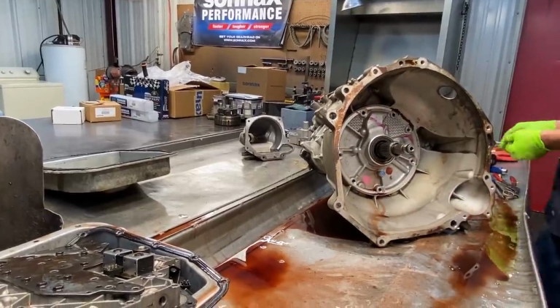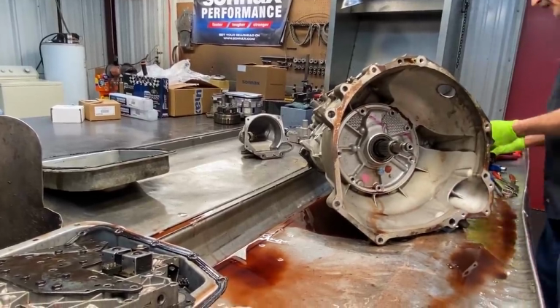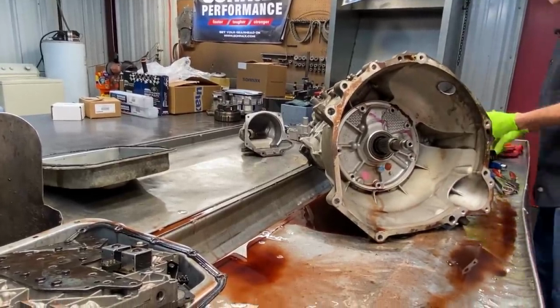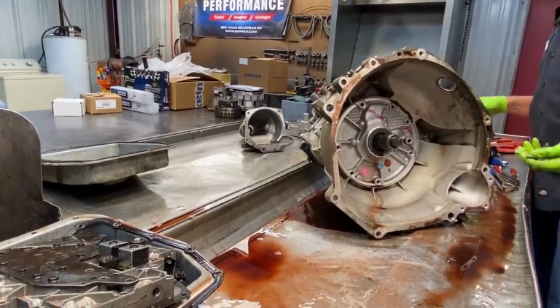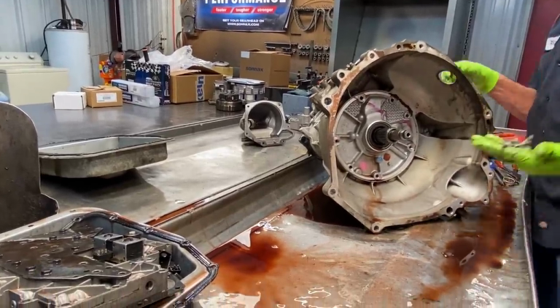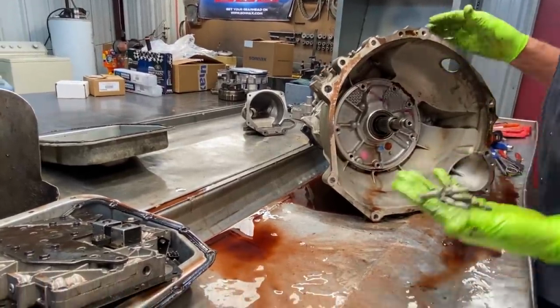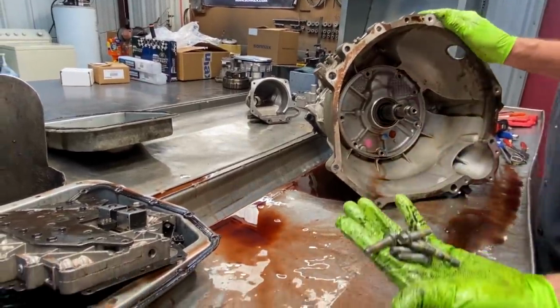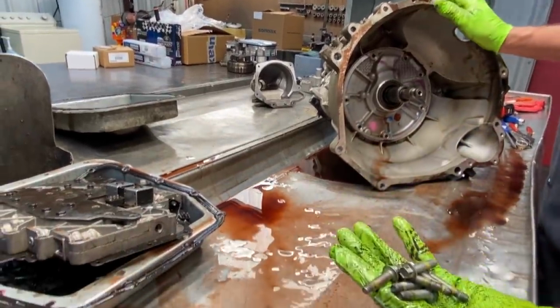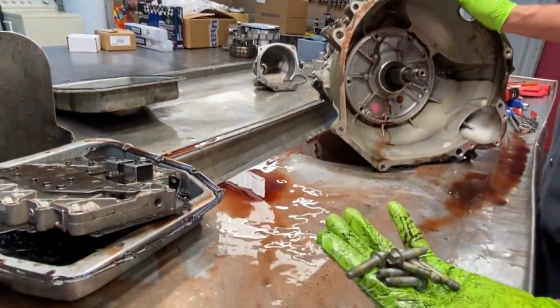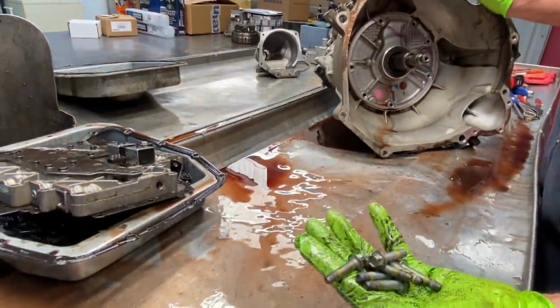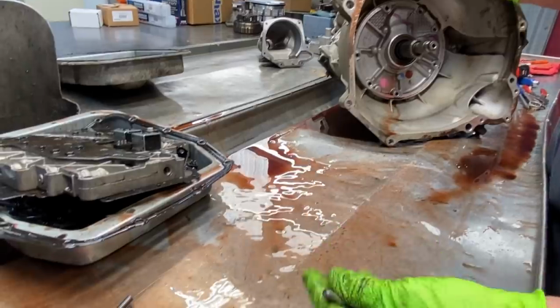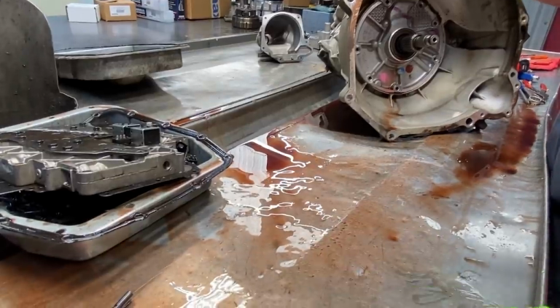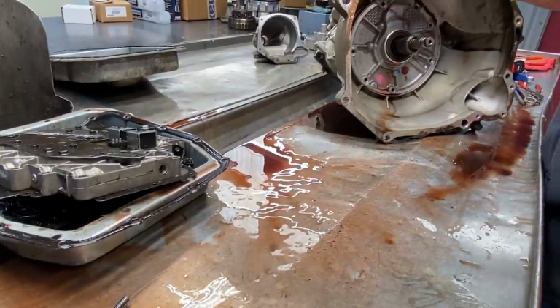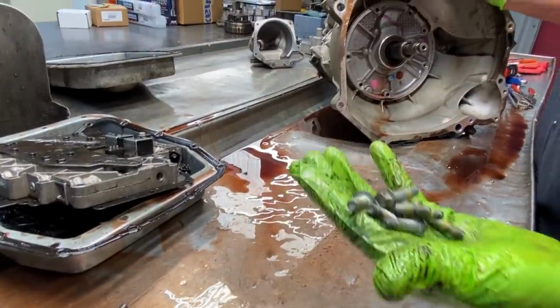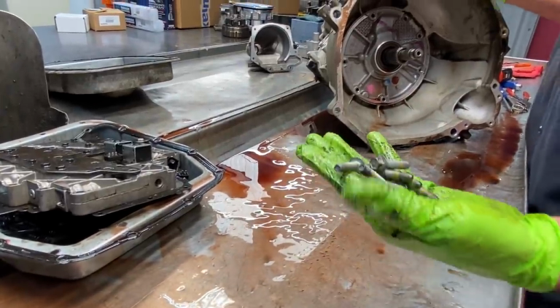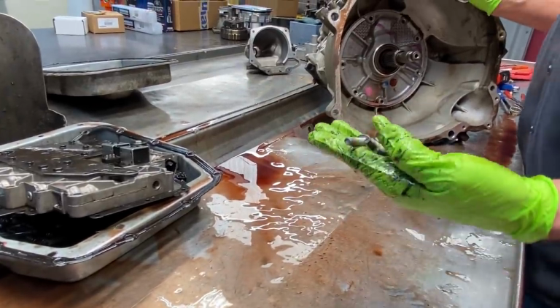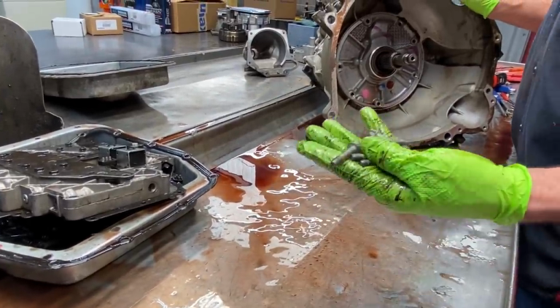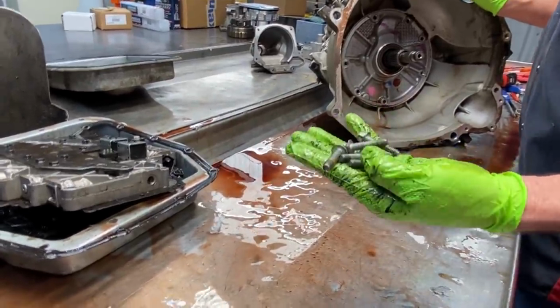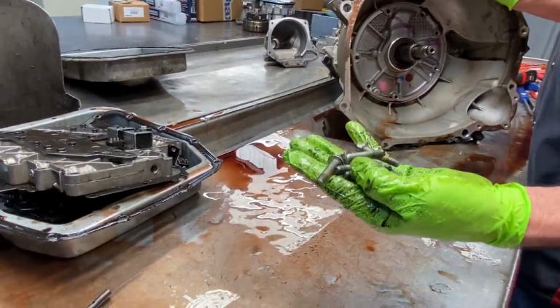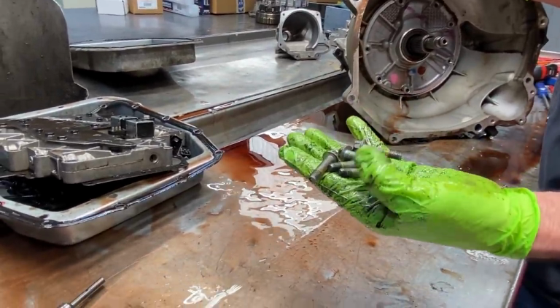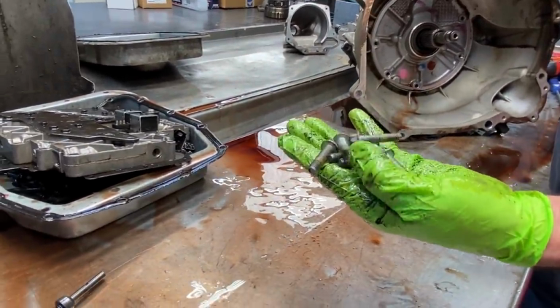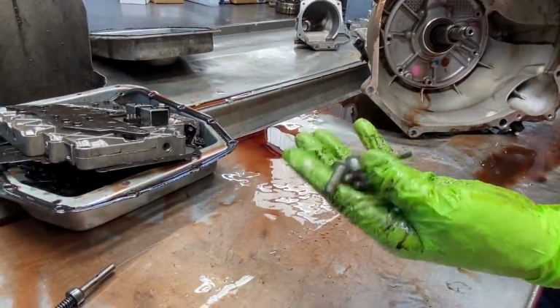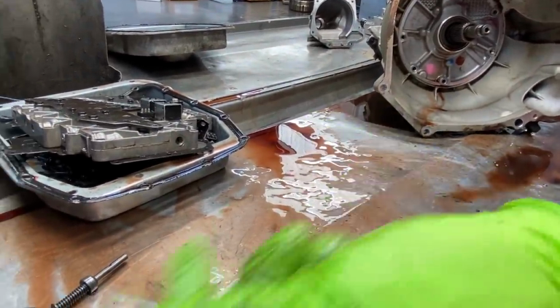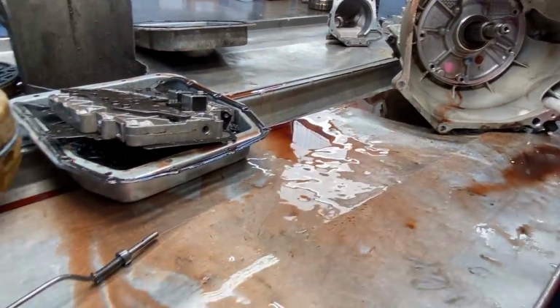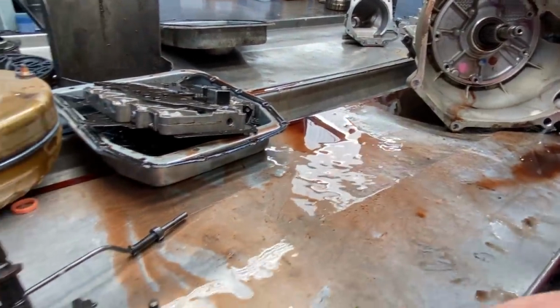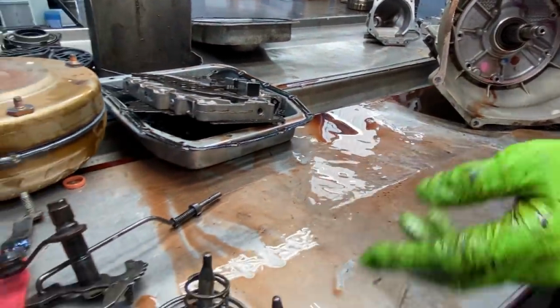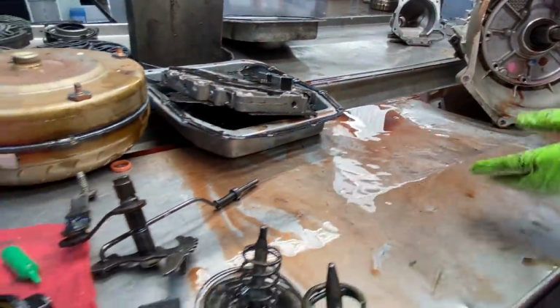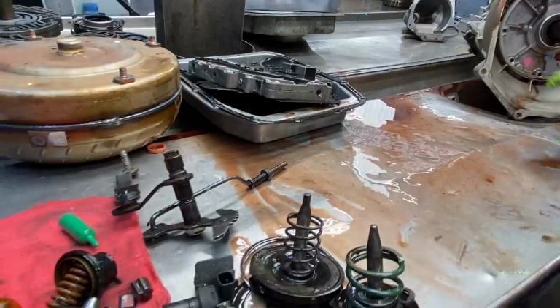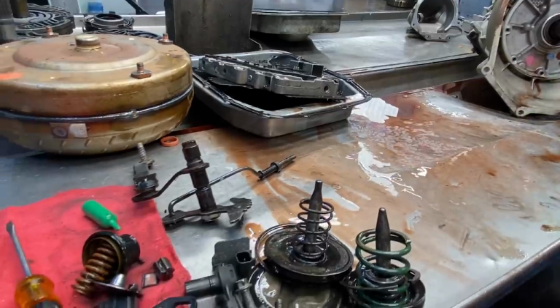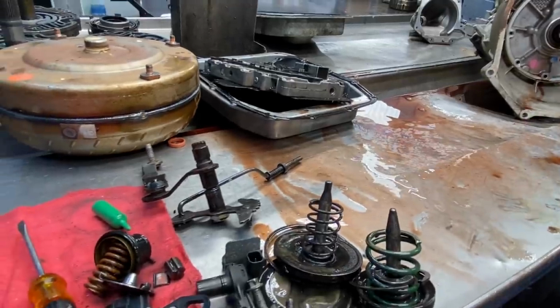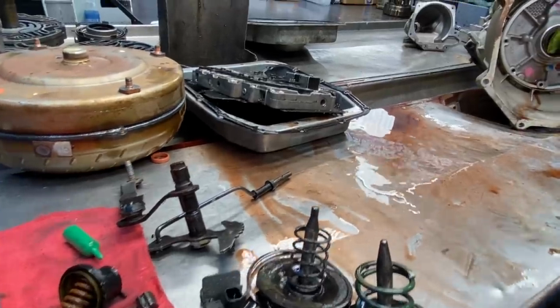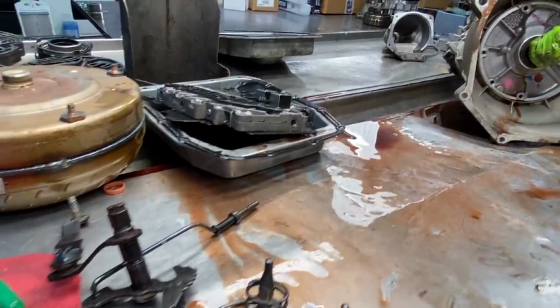Get our 10 millimeter pump bolts out. You don't have to seal these bolts — they do have a like a glue on them but we very seldom ever see these bolts leak.